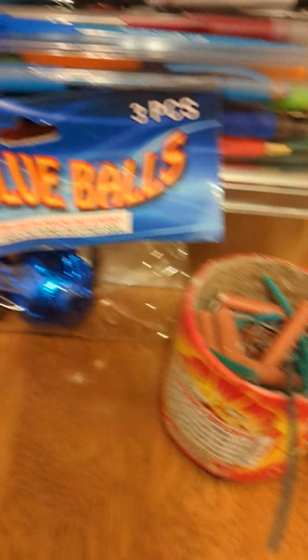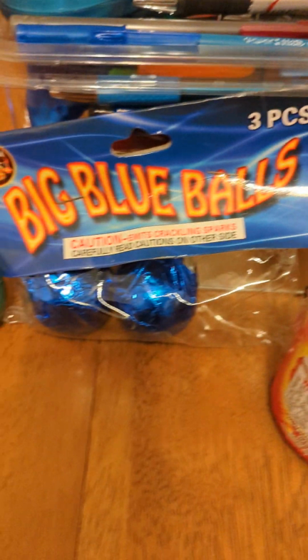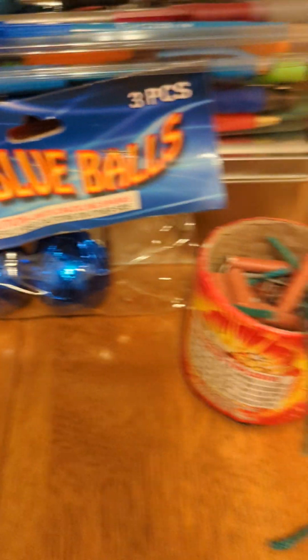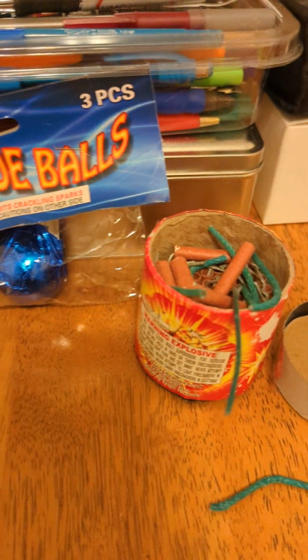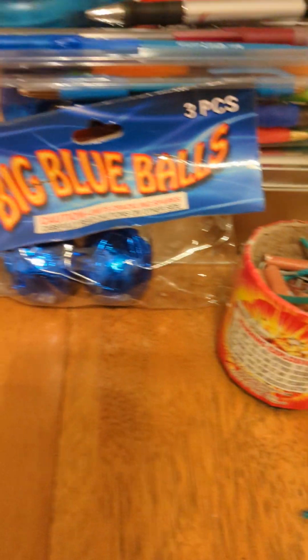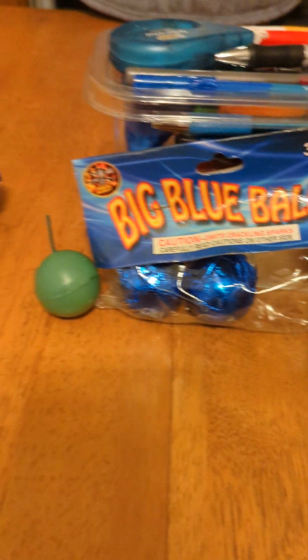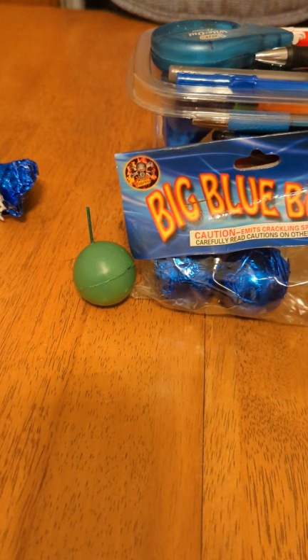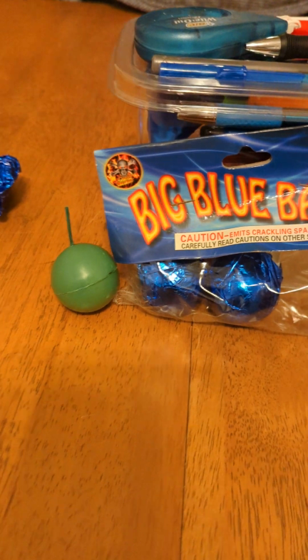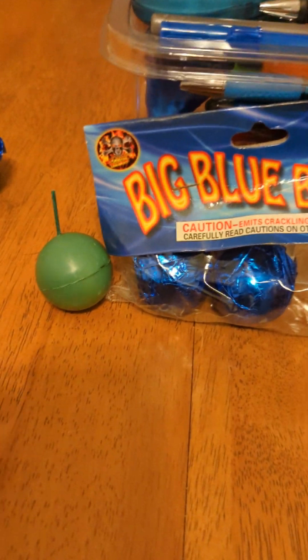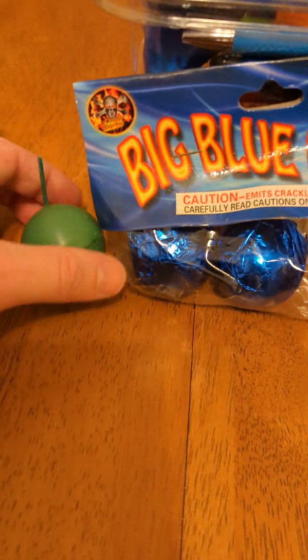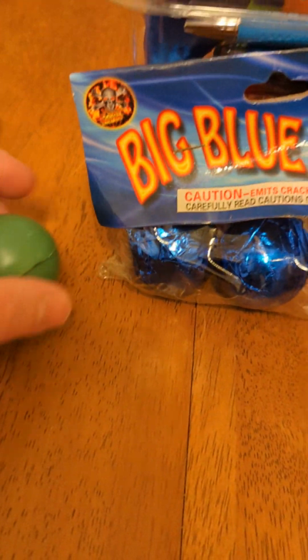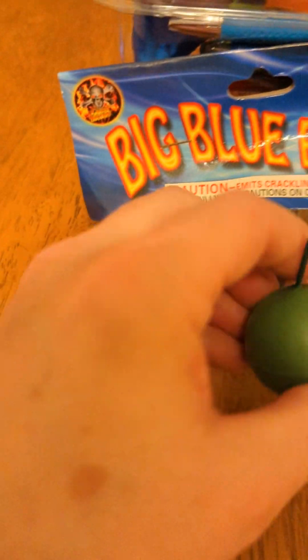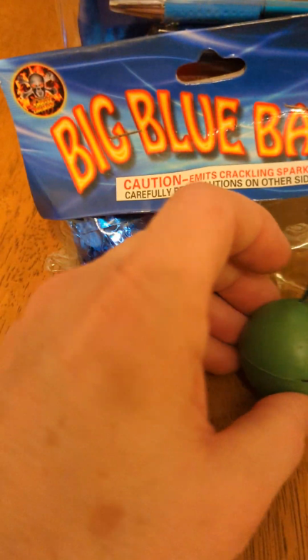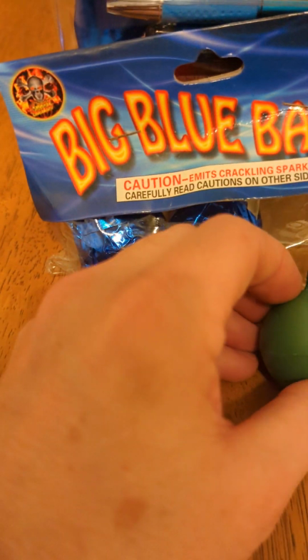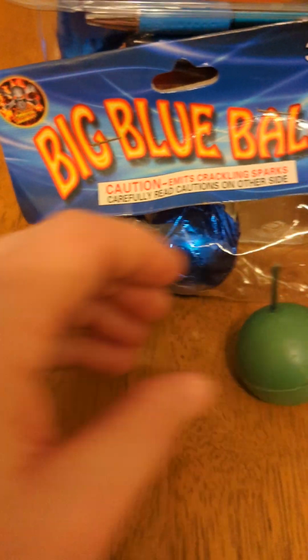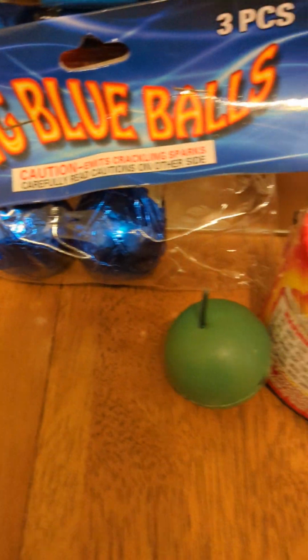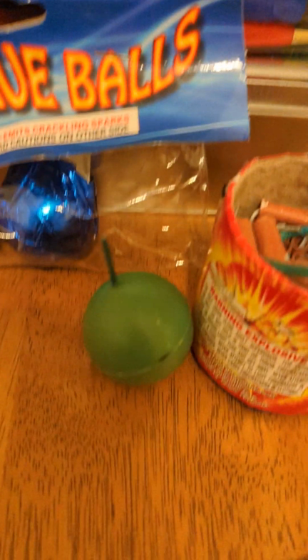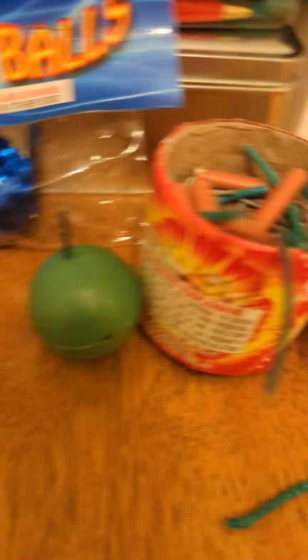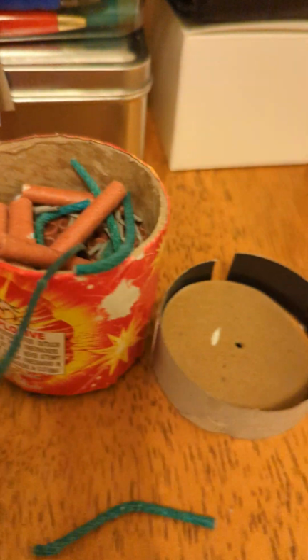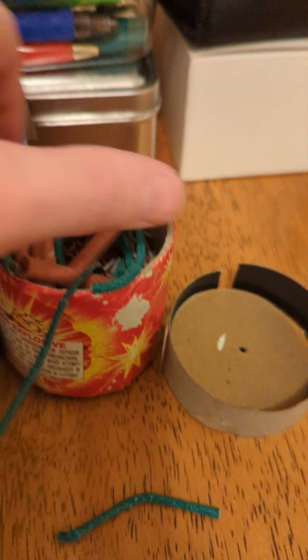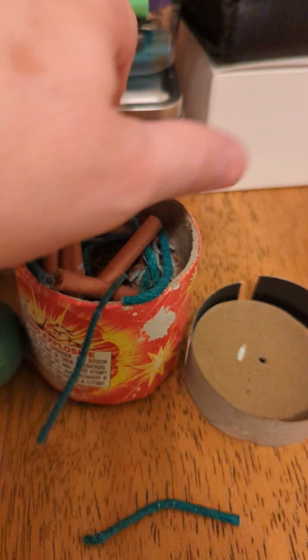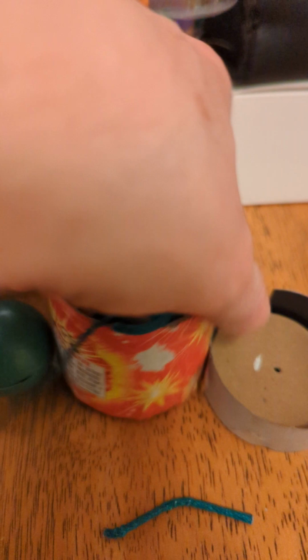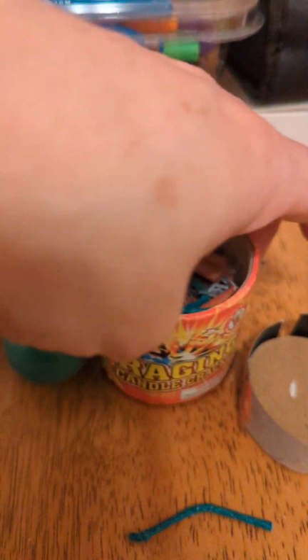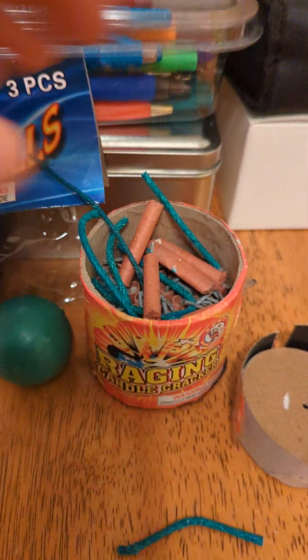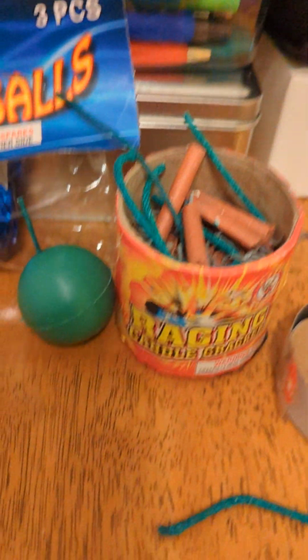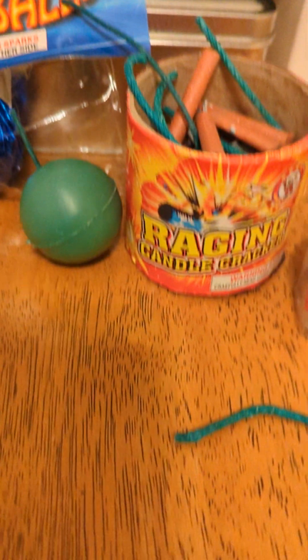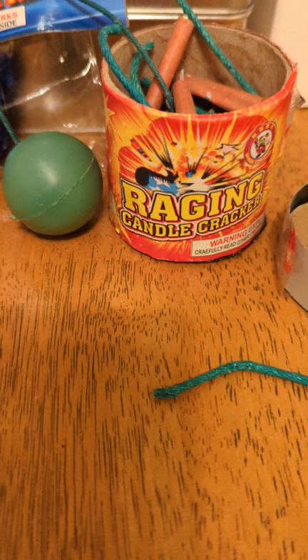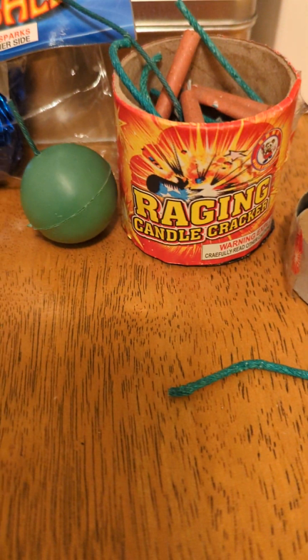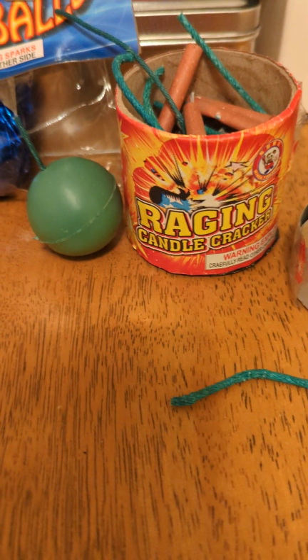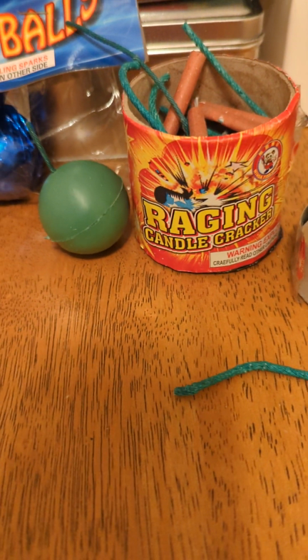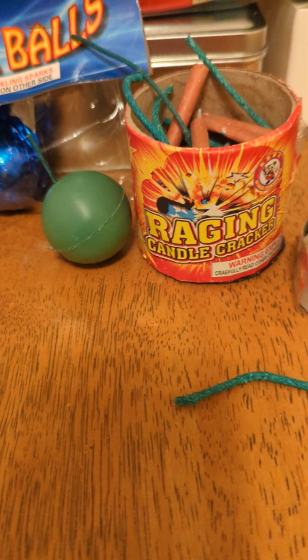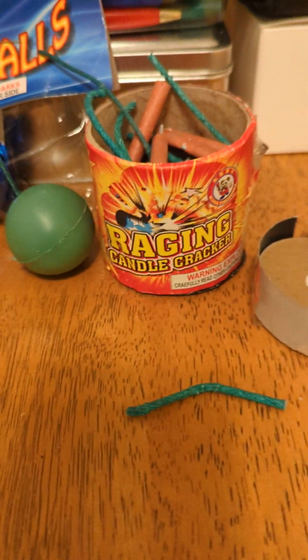So let's go see how much of a difference there is between this giant loaded crackle ball and this raging candle cracker.